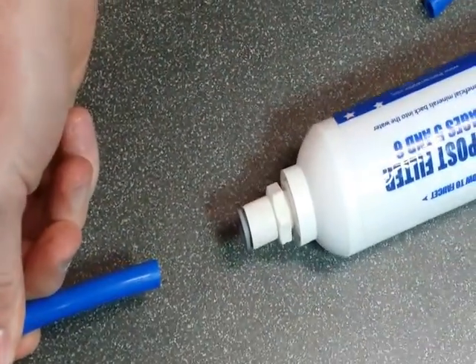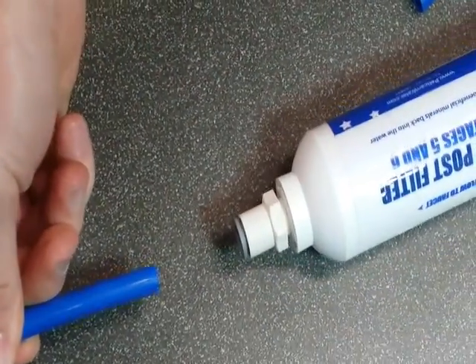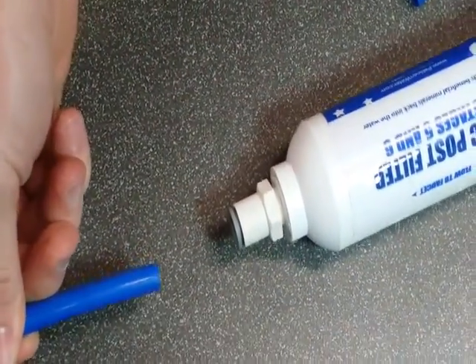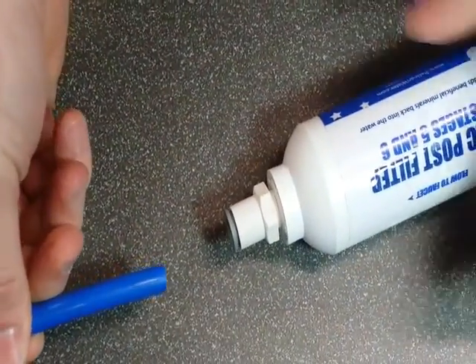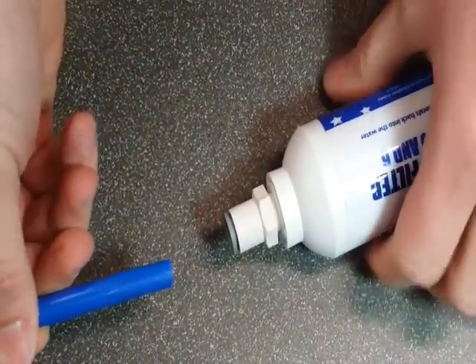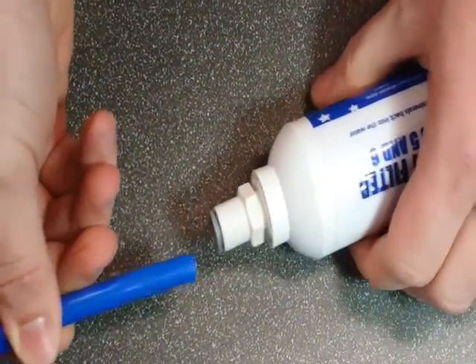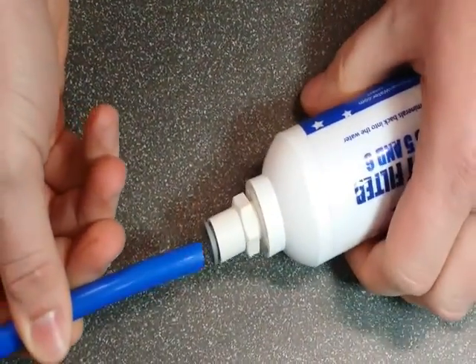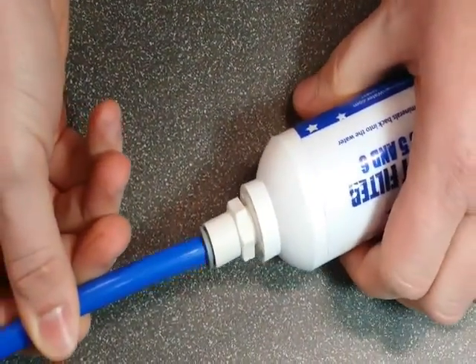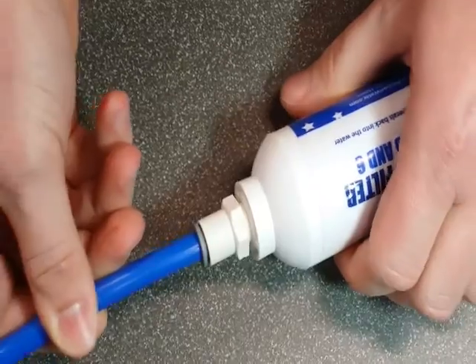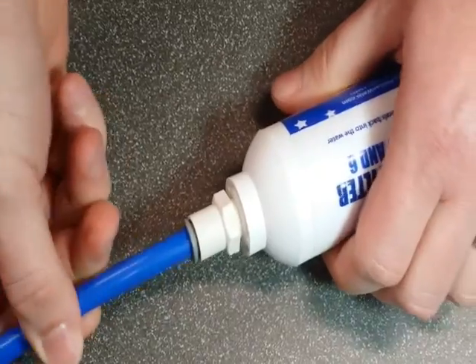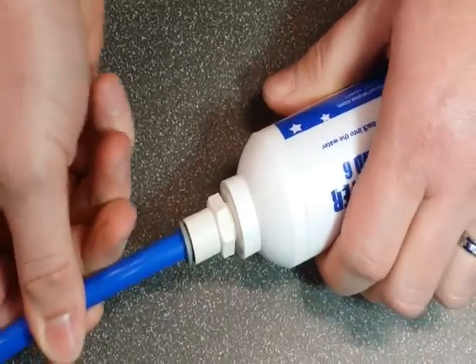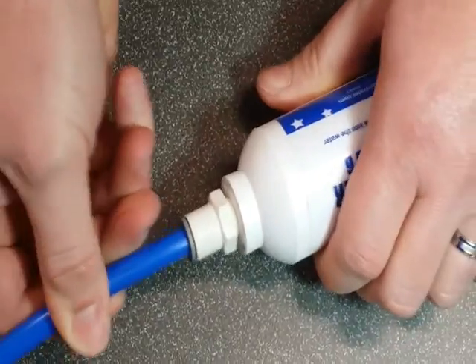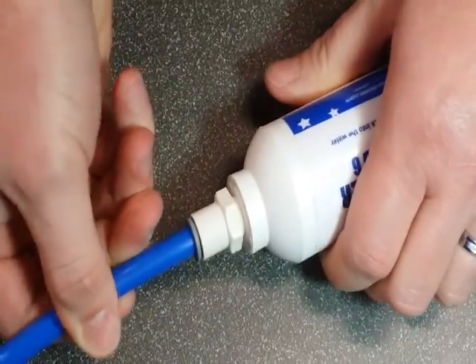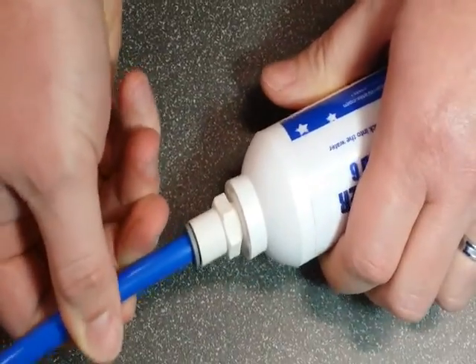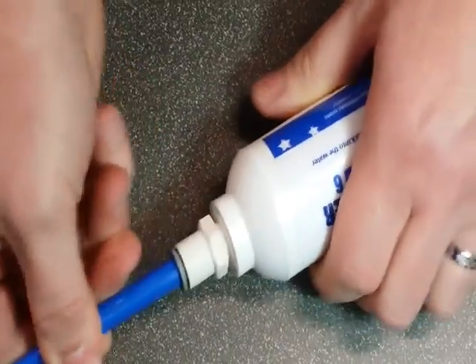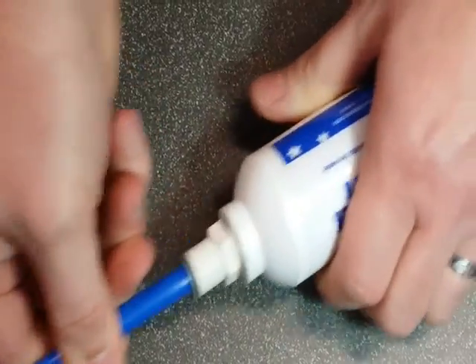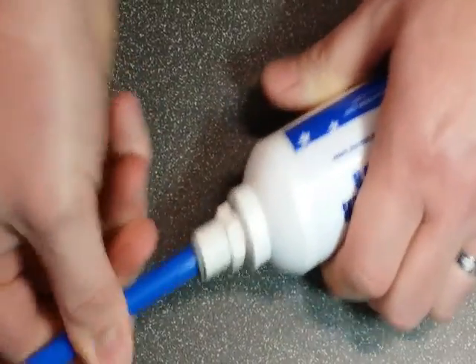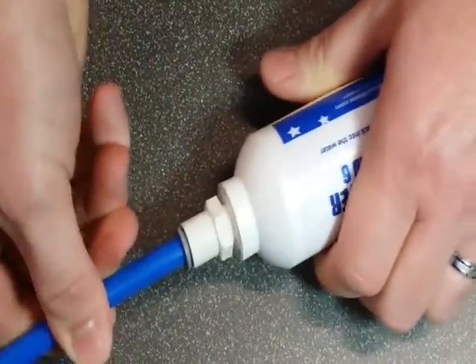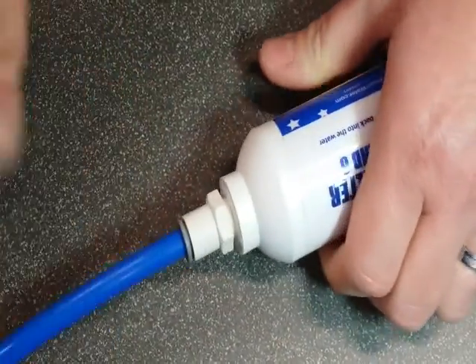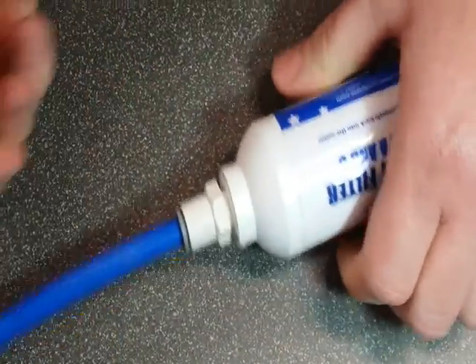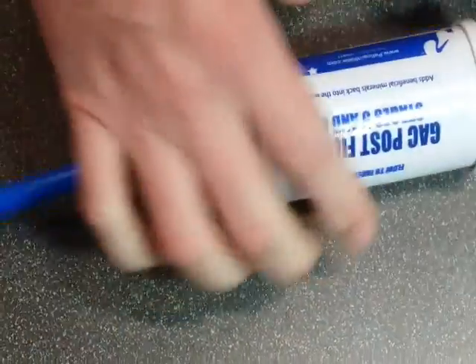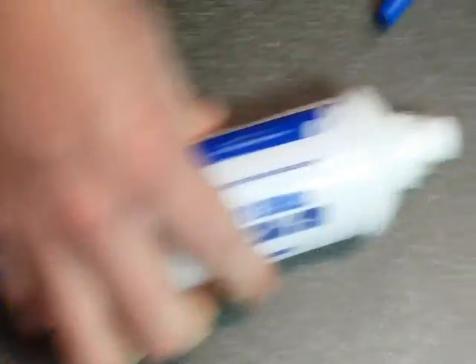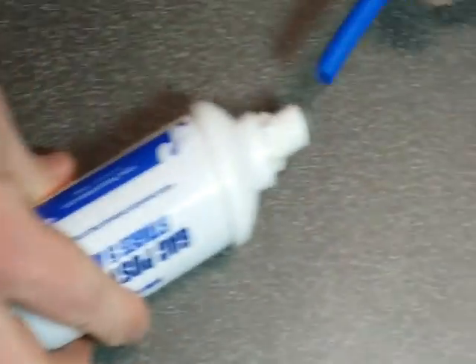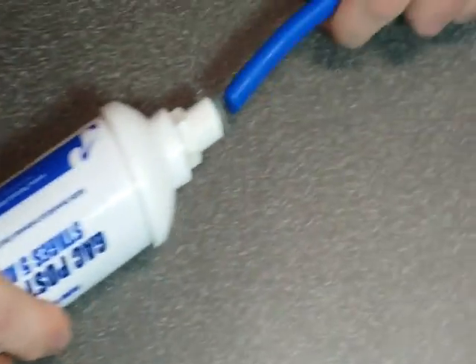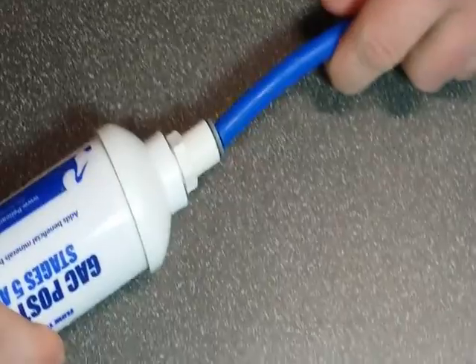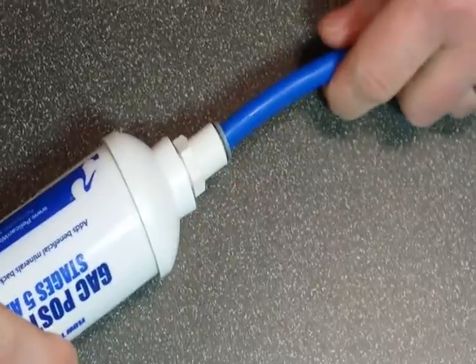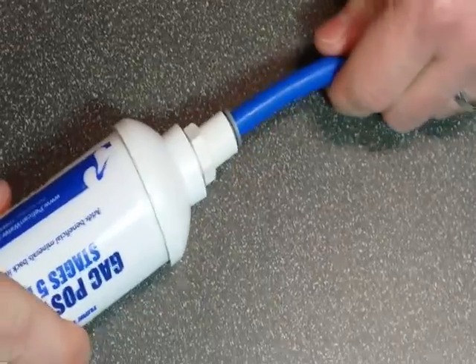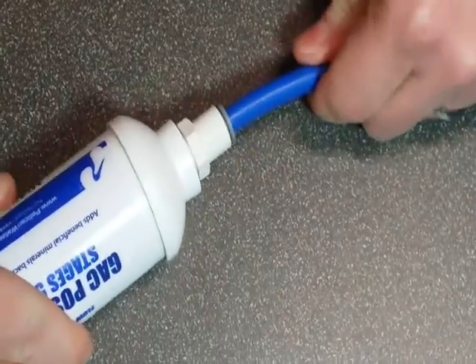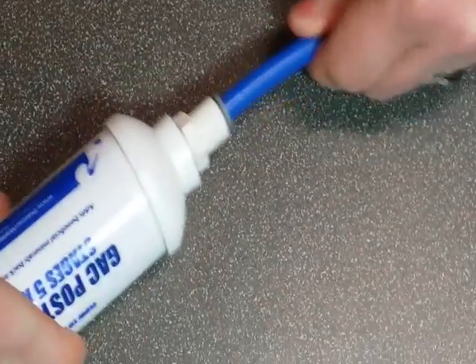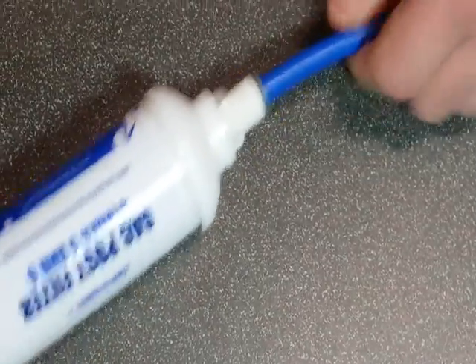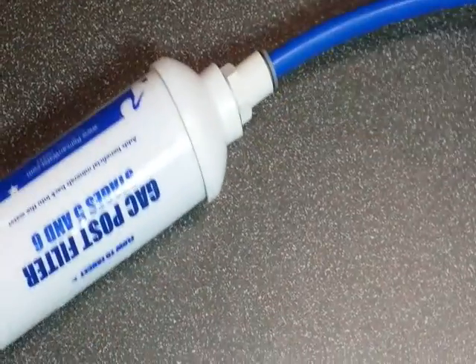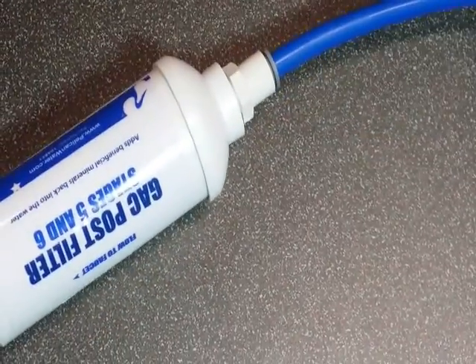When replacing, you simply just press in on the blue until it's fully seated, on both sides. And you're all set.